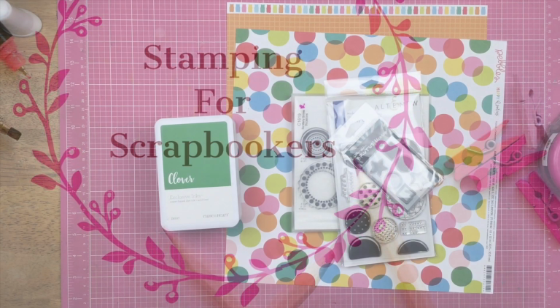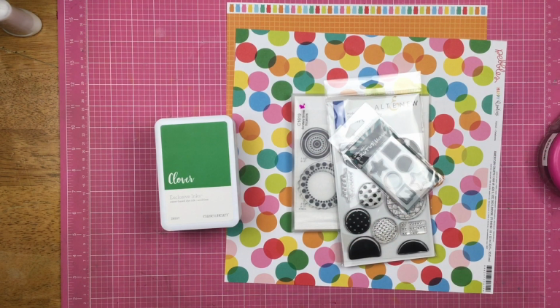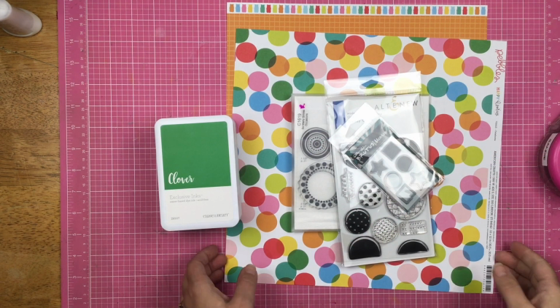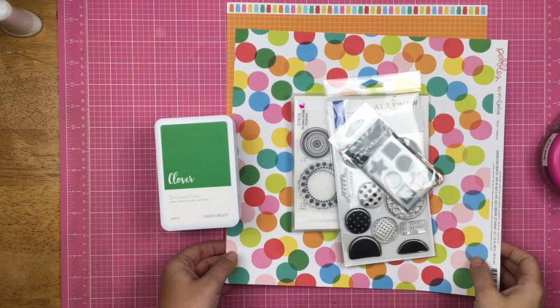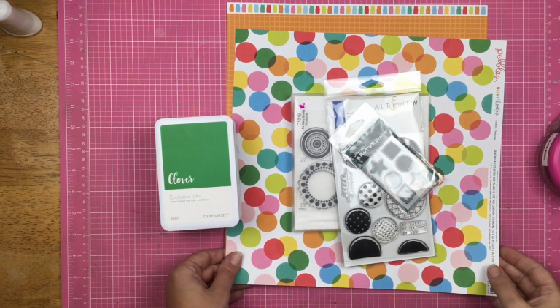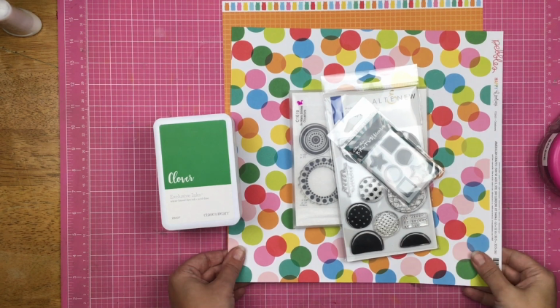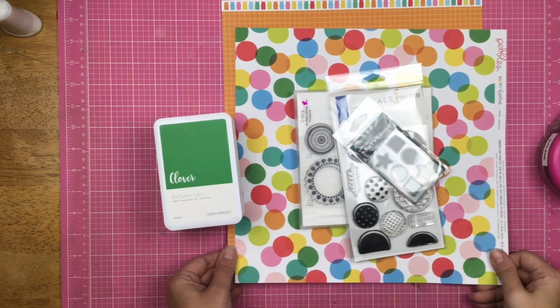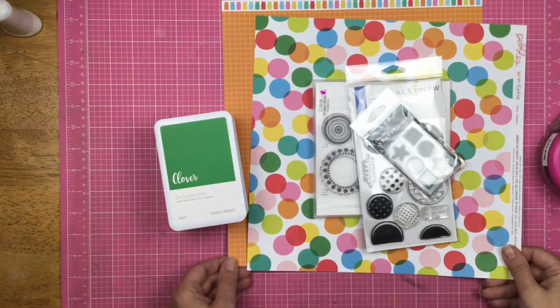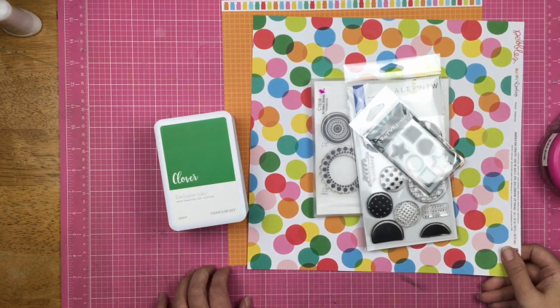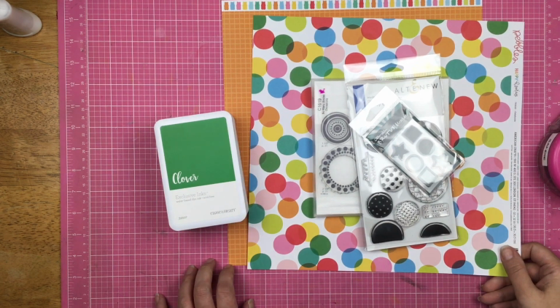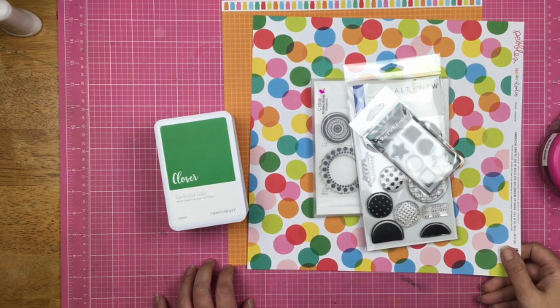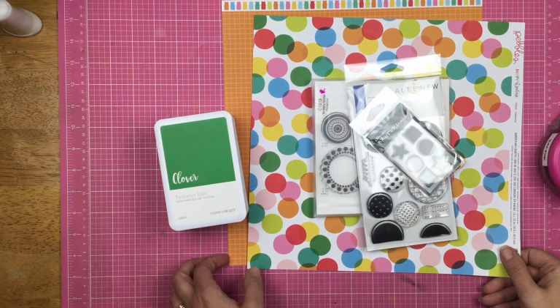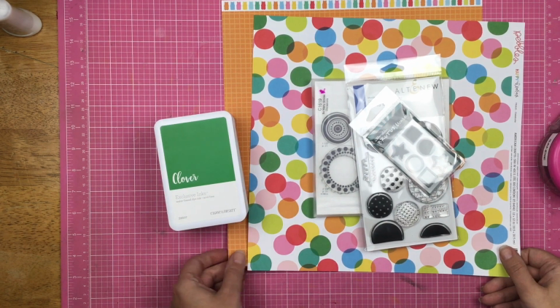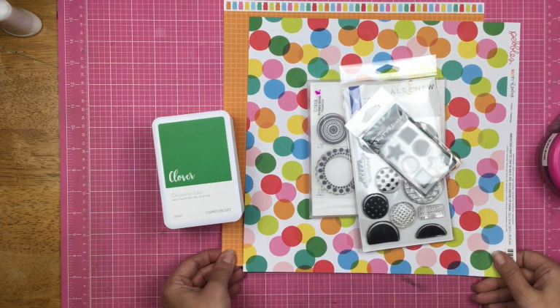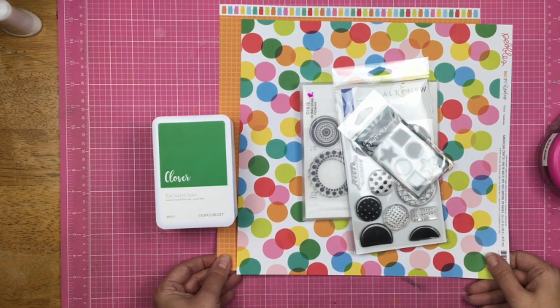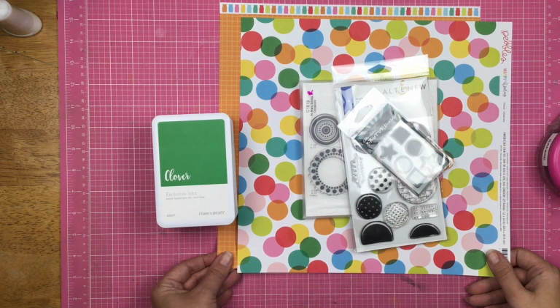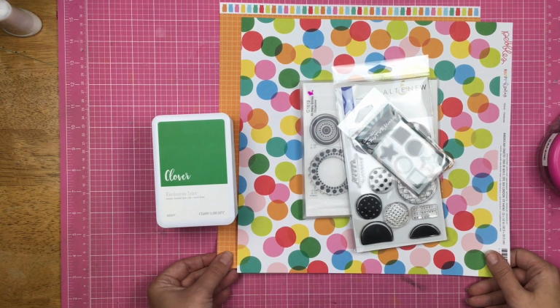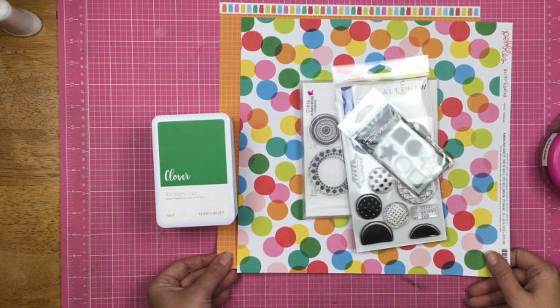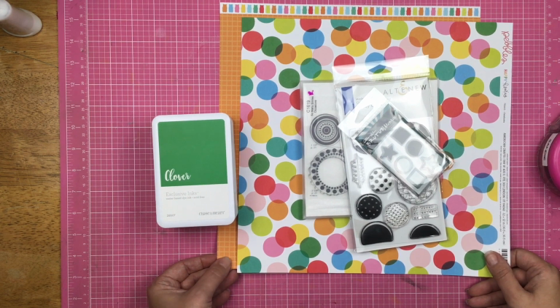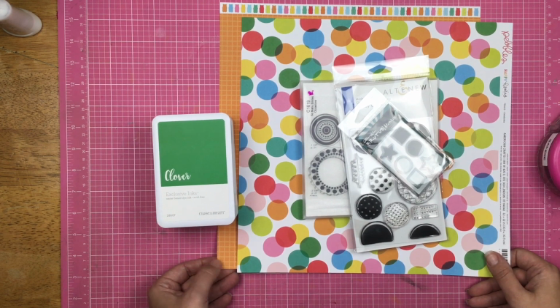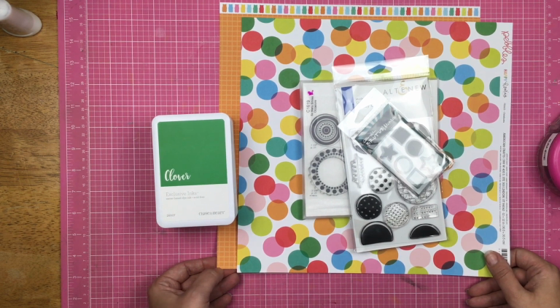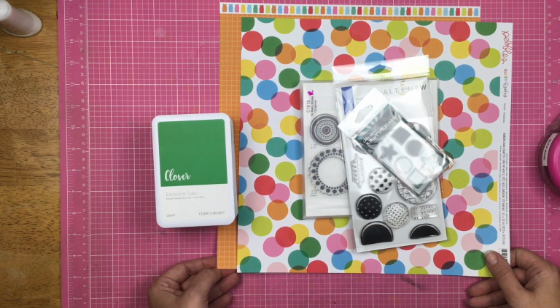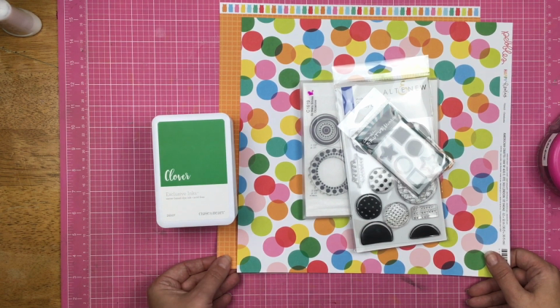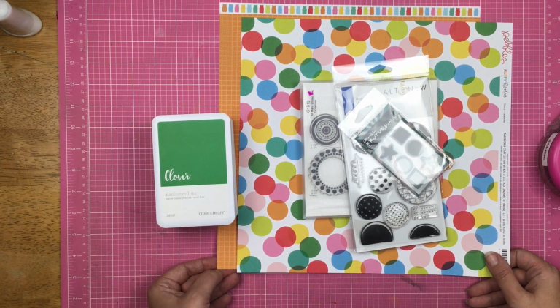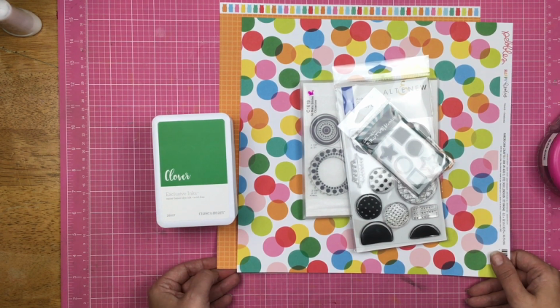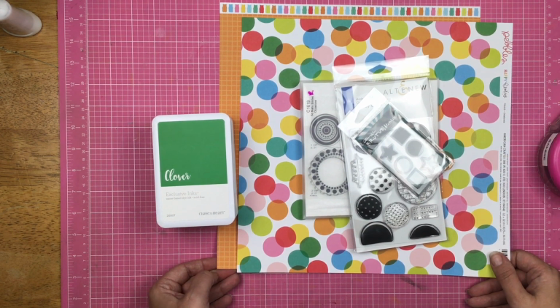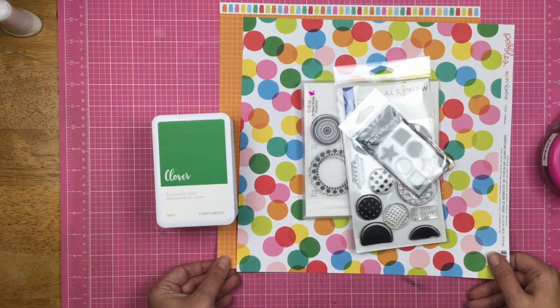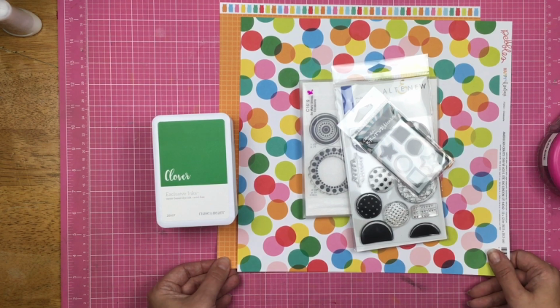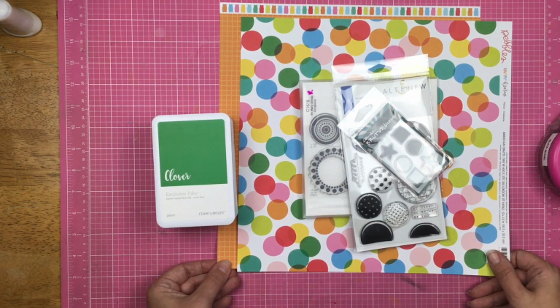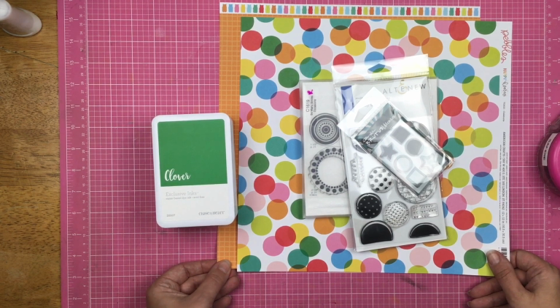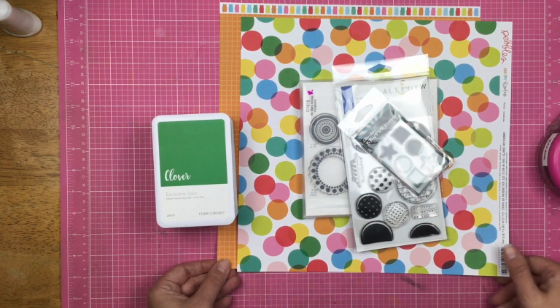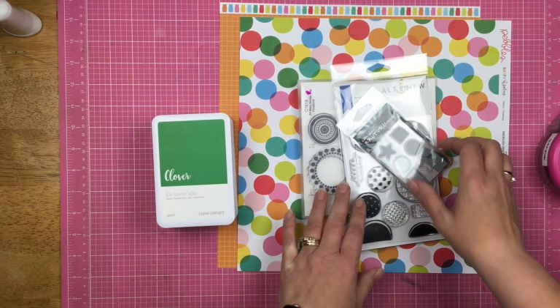Hey guys, Sandy here, and welcome back to my channel. I am super excited to be bringing to you stamping for scrapbookers. This is a monthly series that Sarah, Christina, Caitlin, and I do. Today our theme is geometric shapes.